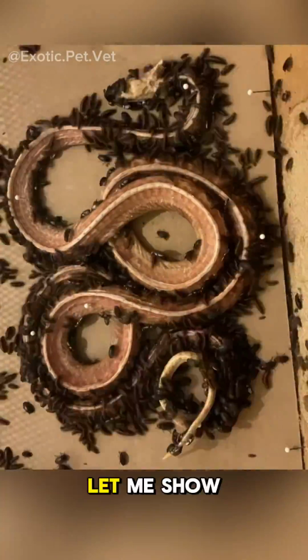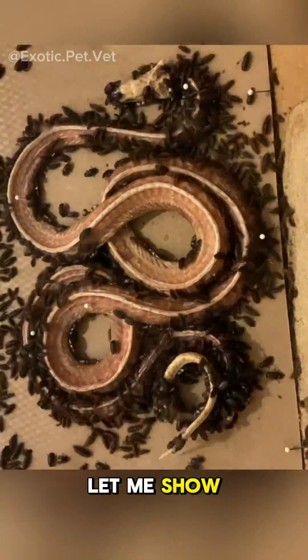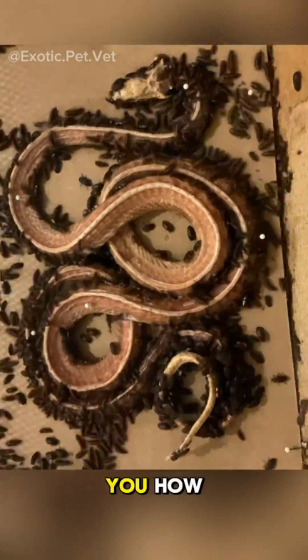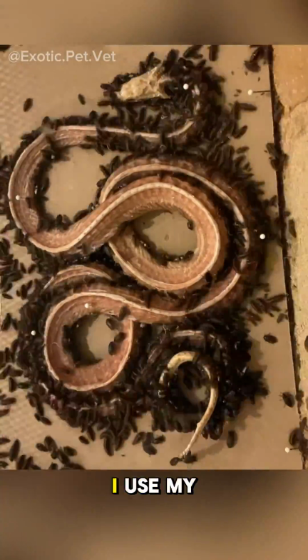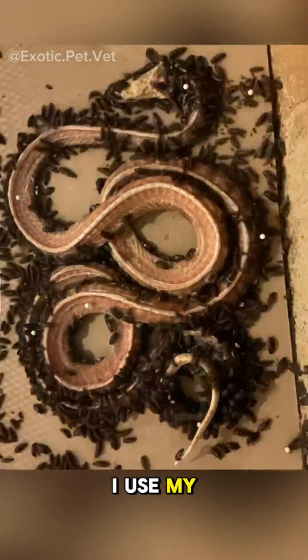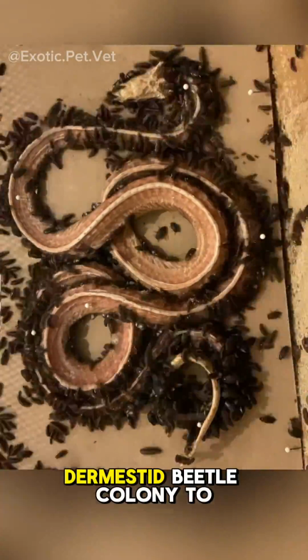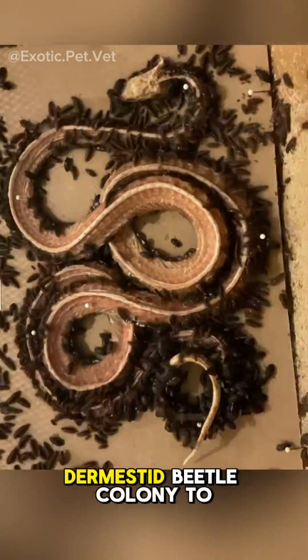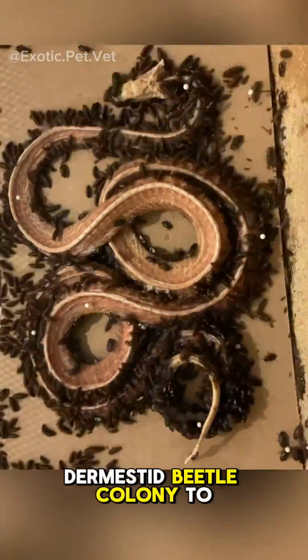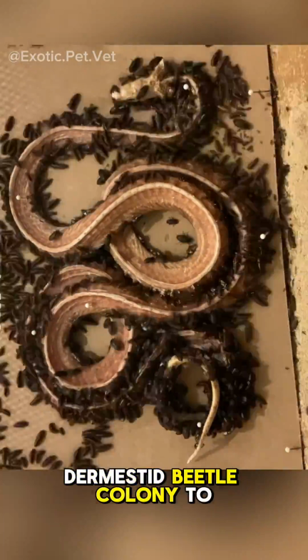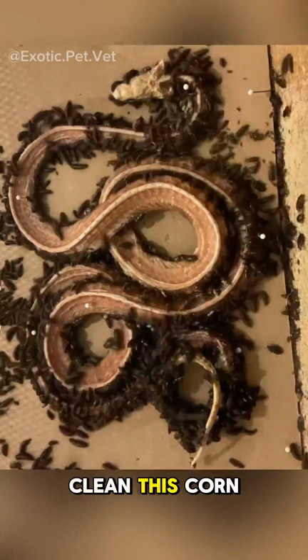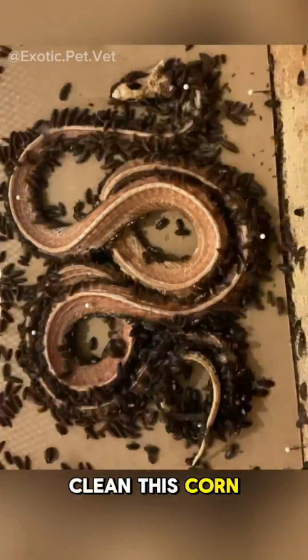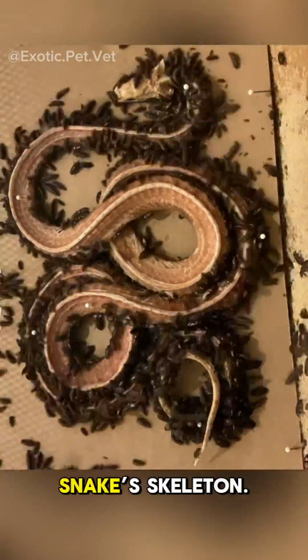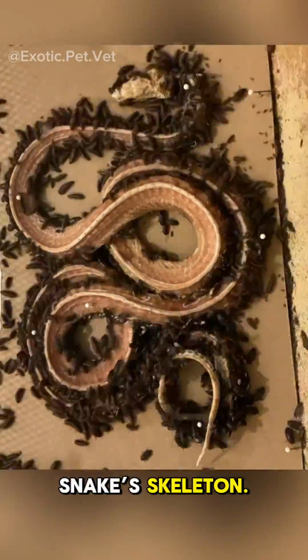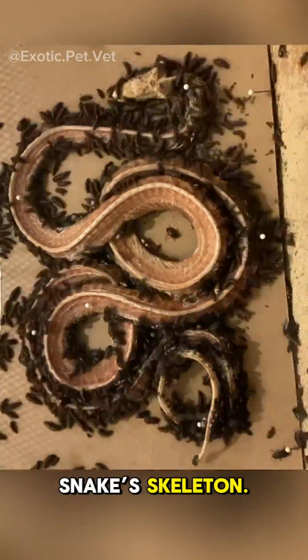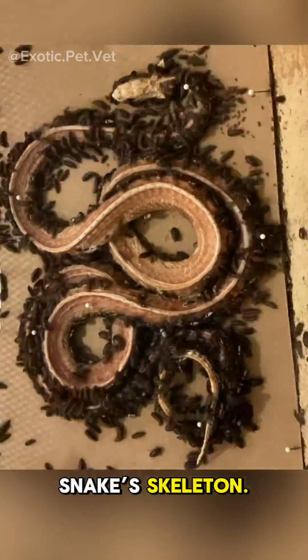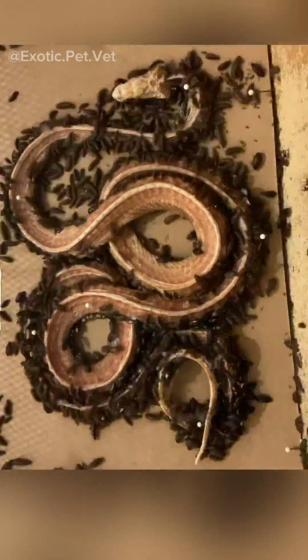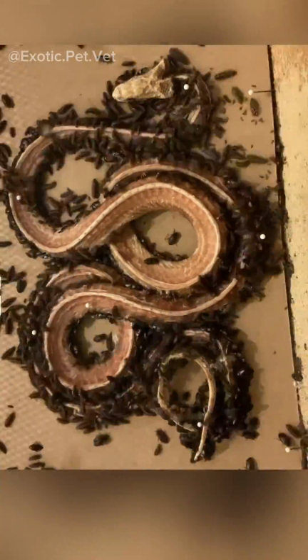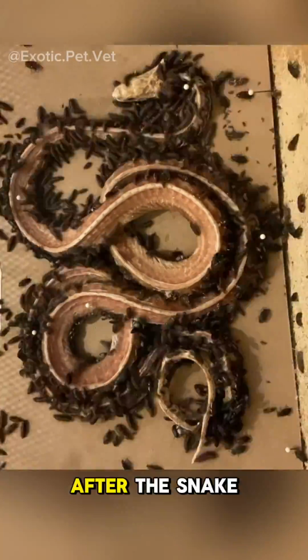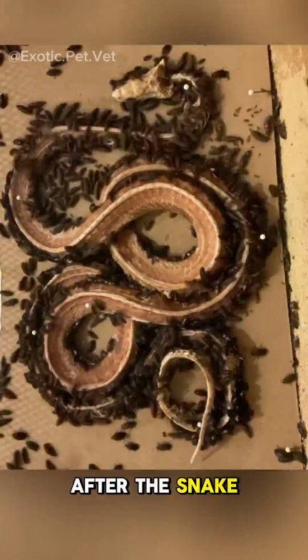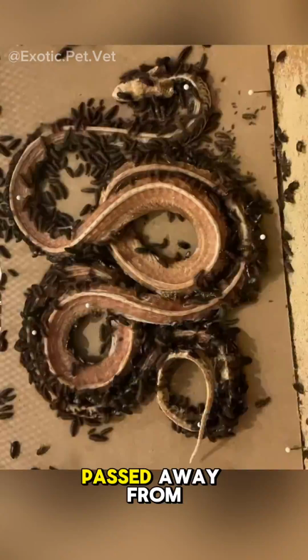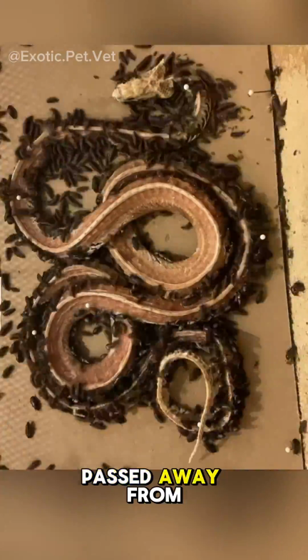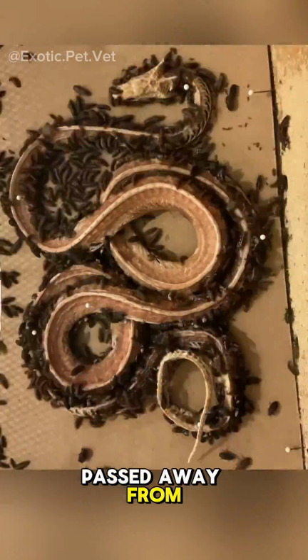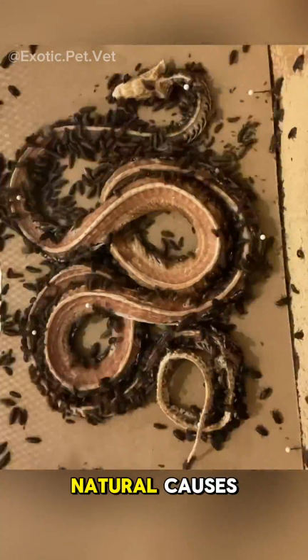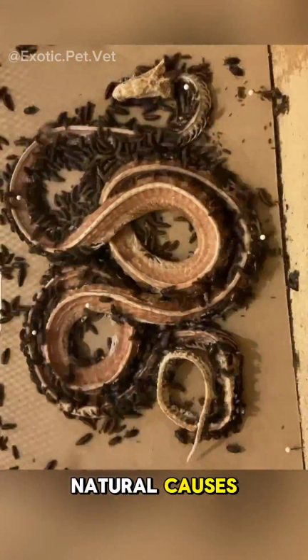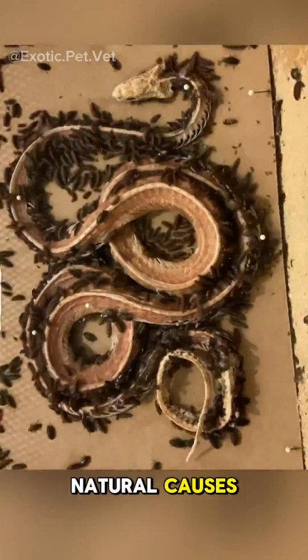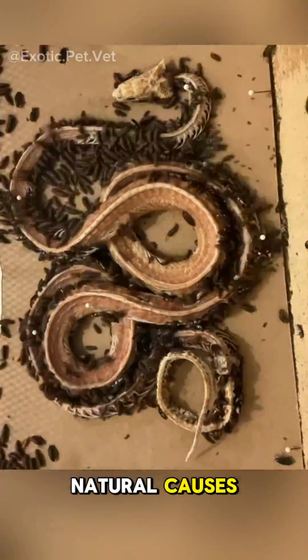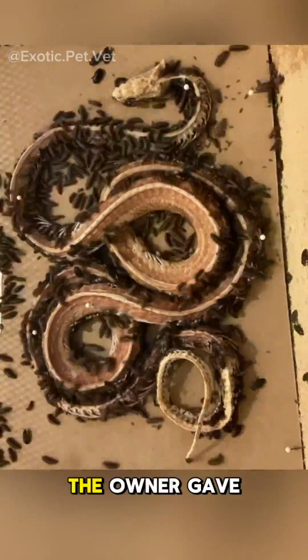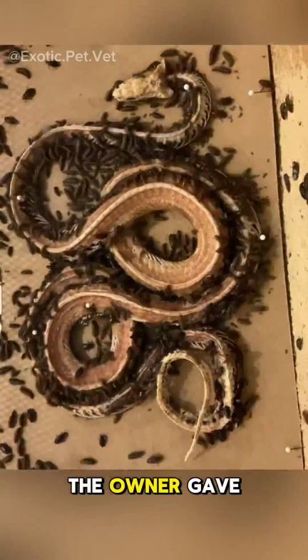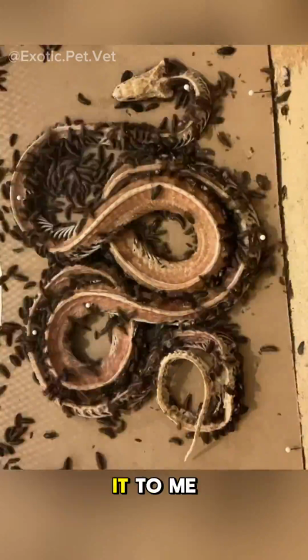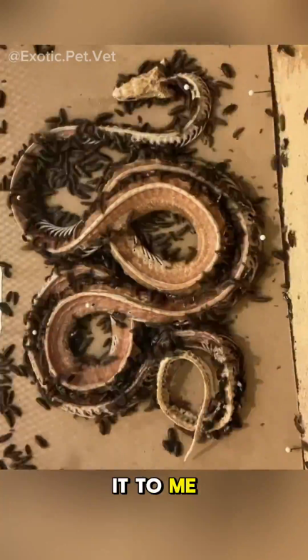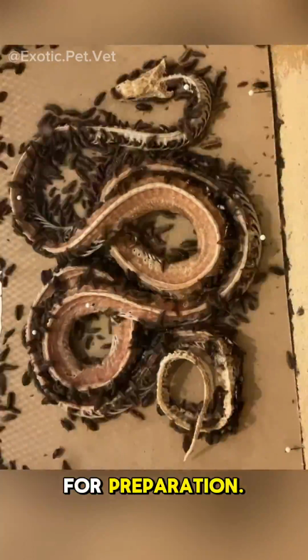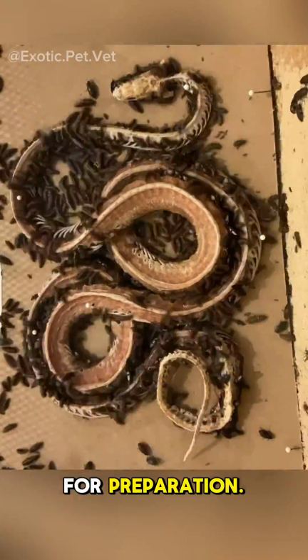Let me show you how I used my Dermastid beetle colony to clean this corn snake skeleton. After the snake passed away from natural causes, the owner gave it to me for preparation.